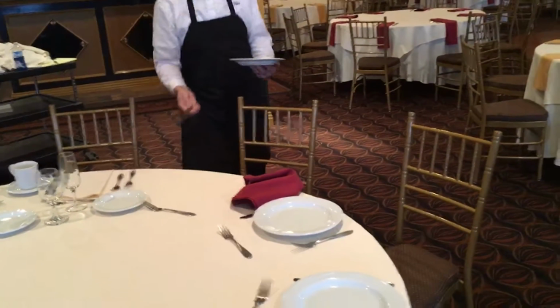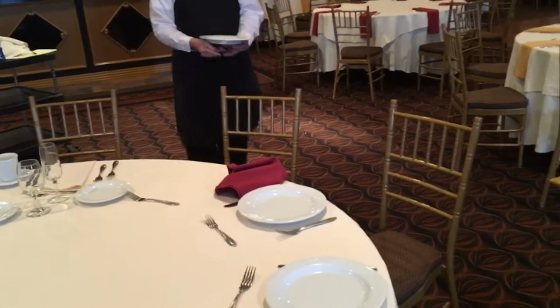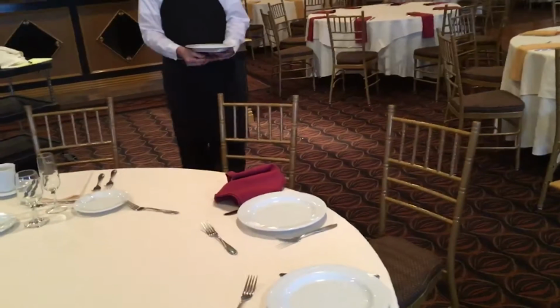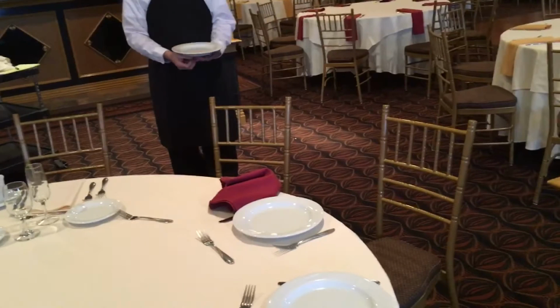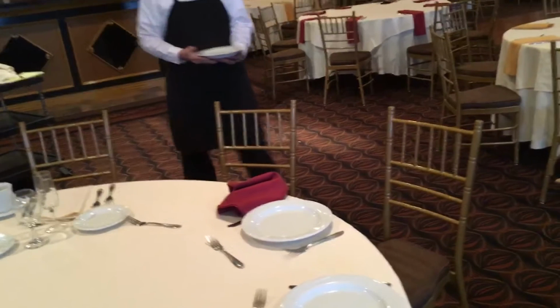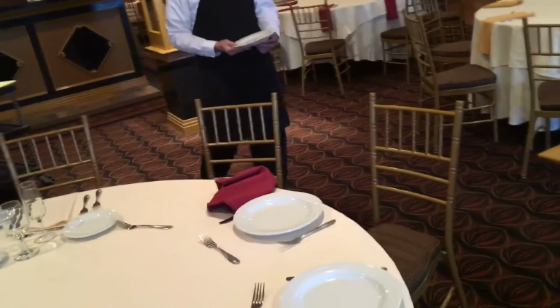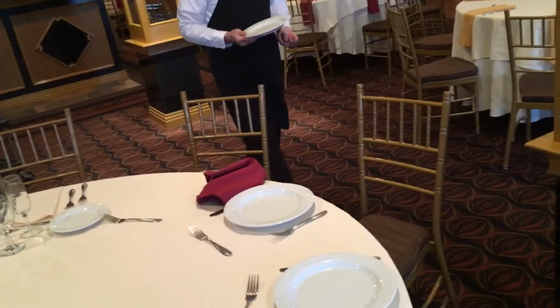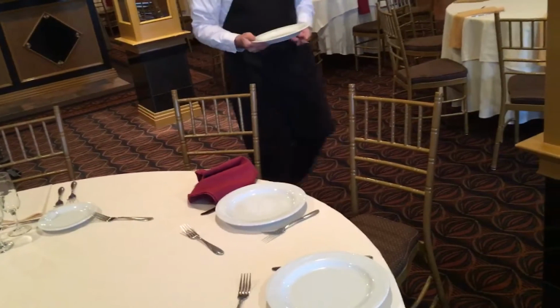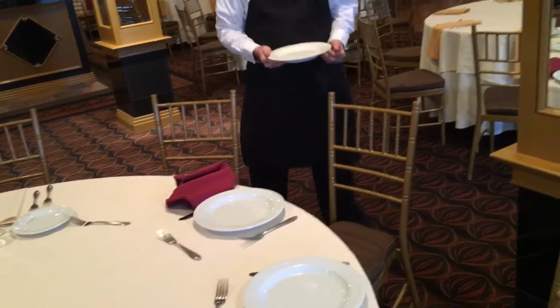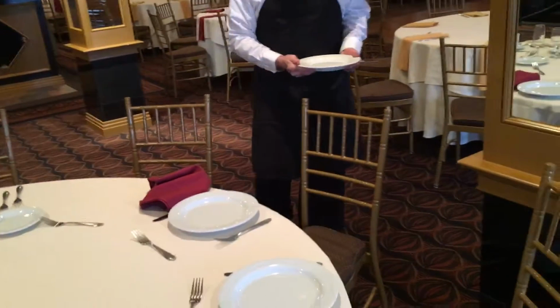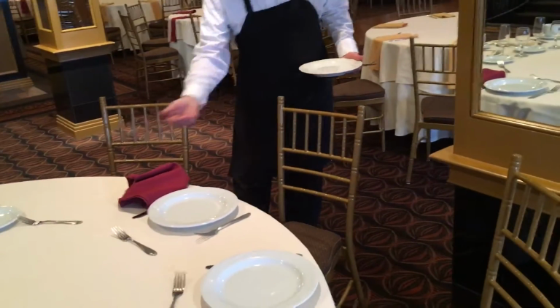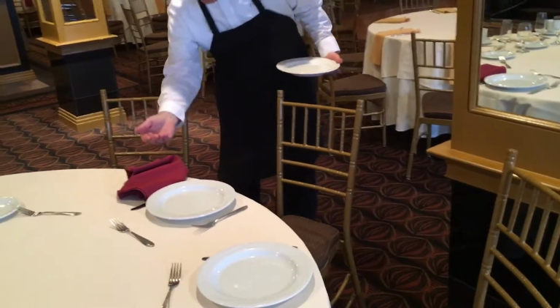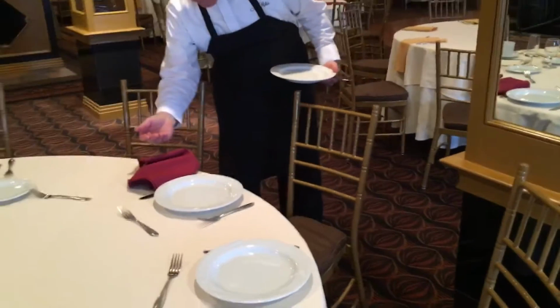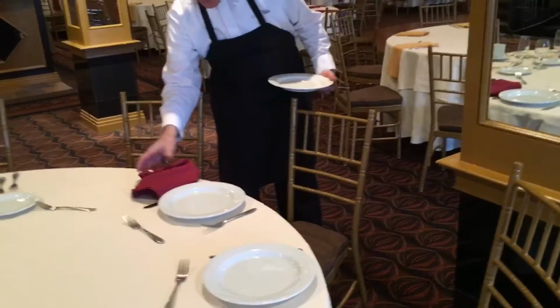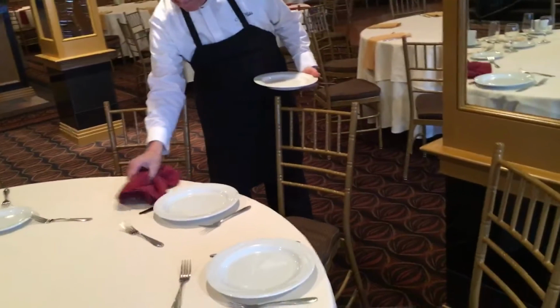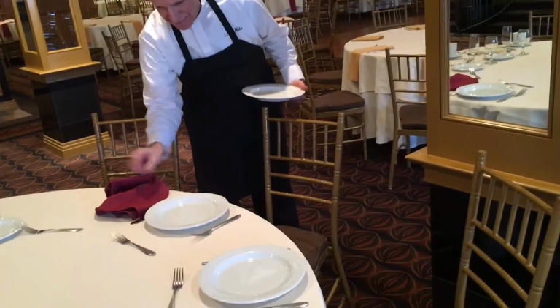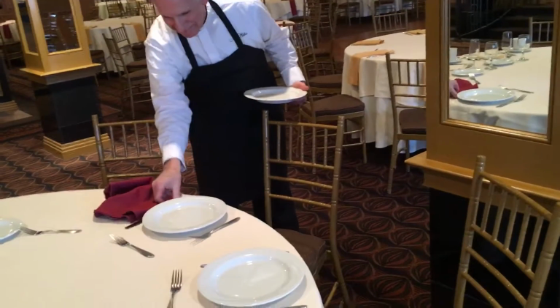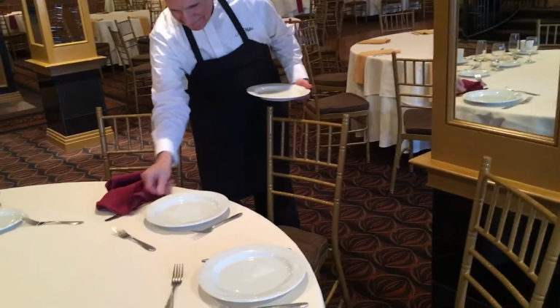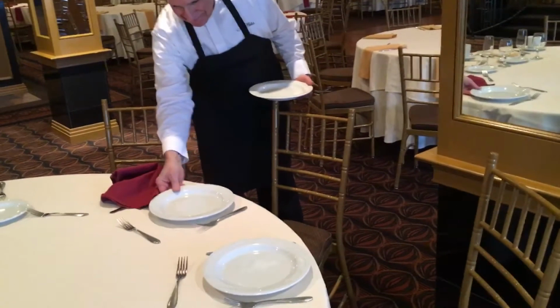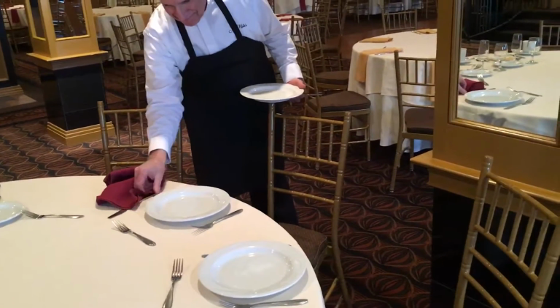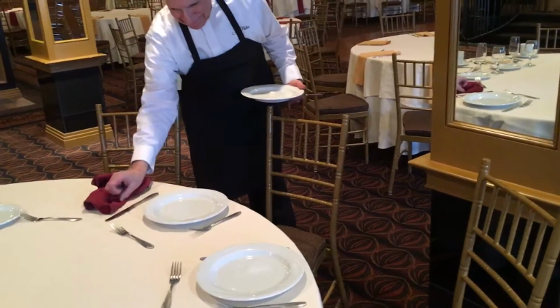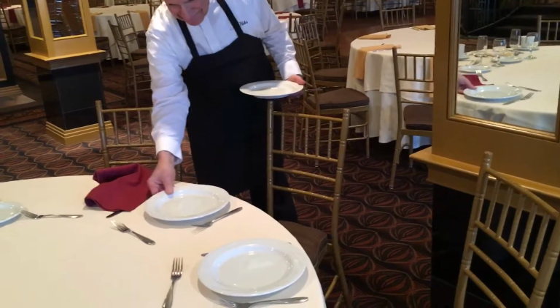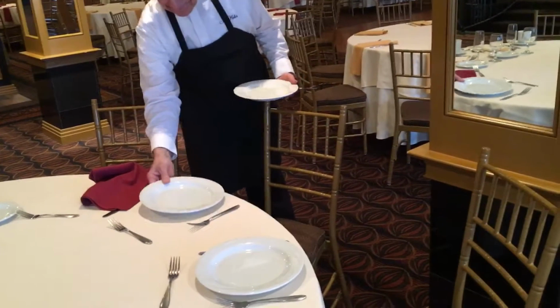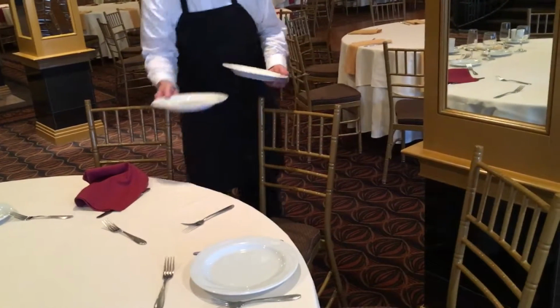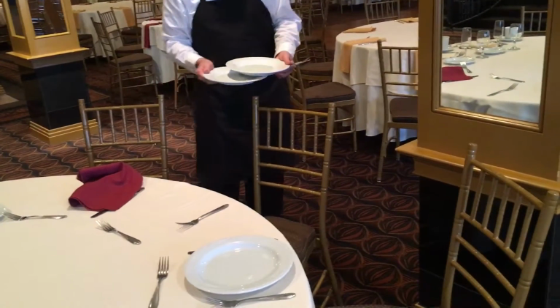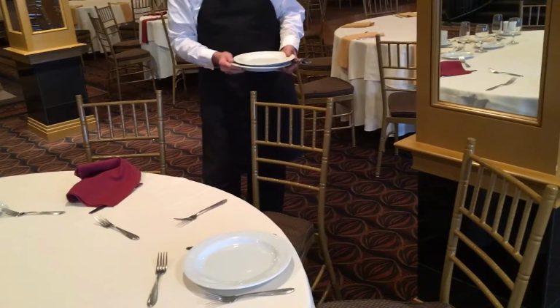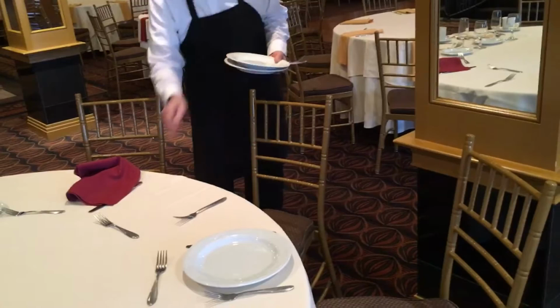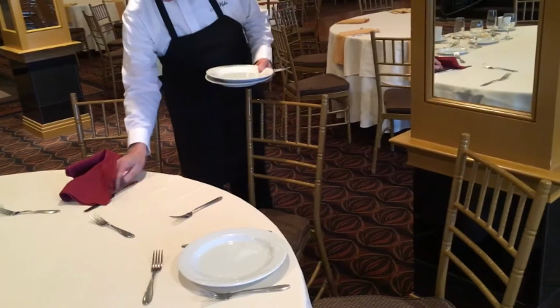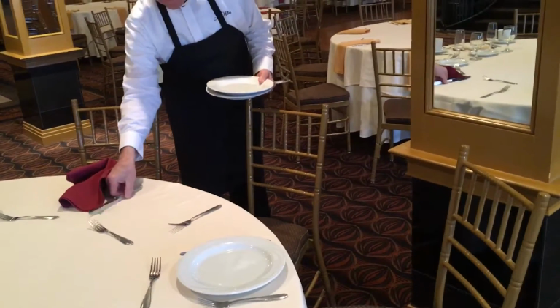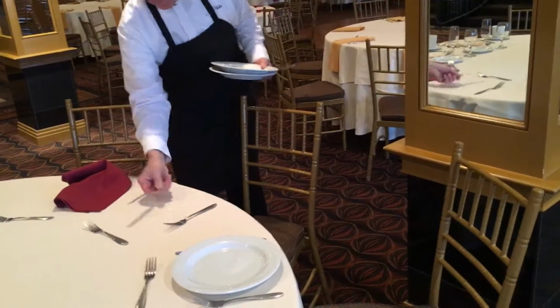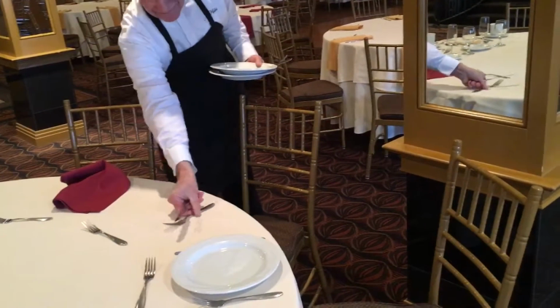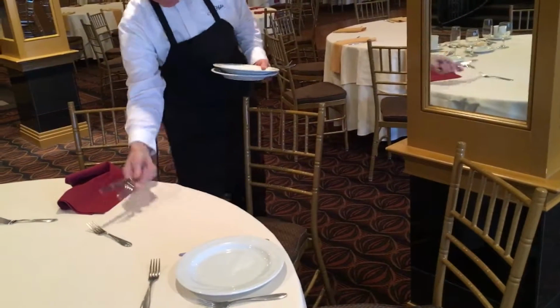Notice he is leaving the napkin there for the cake service, as well as that top fork. He stacks the next plate on top of the other one behind the guest, and then picks up the knife and fork.